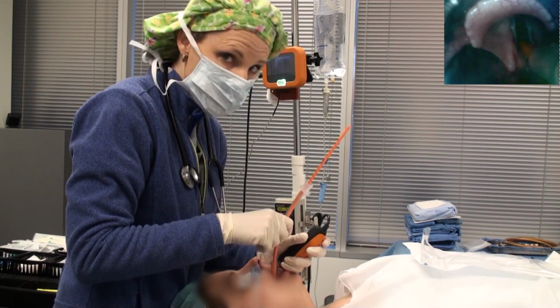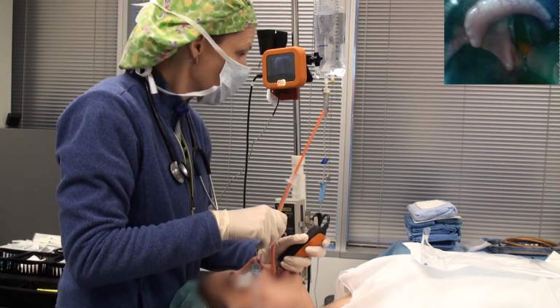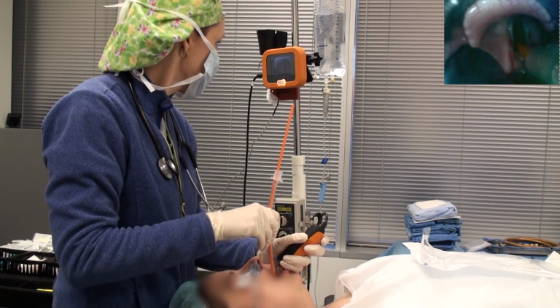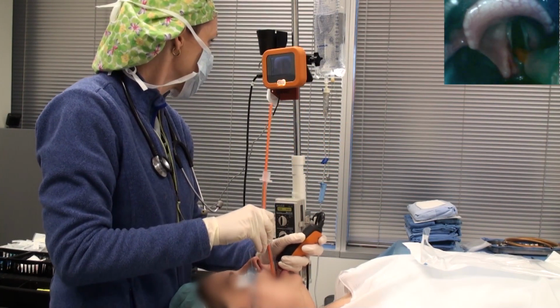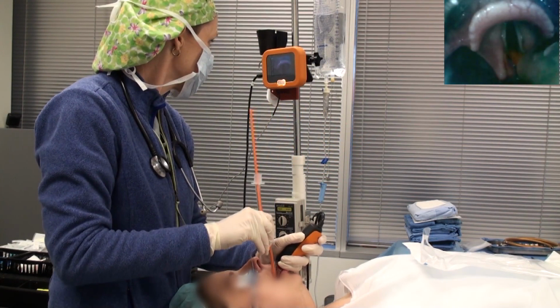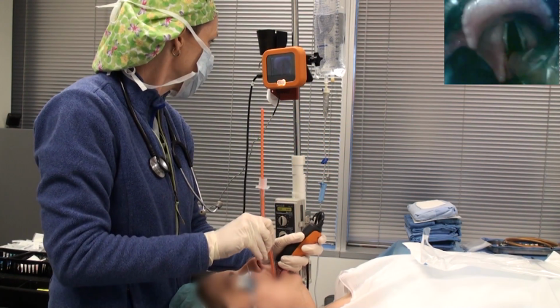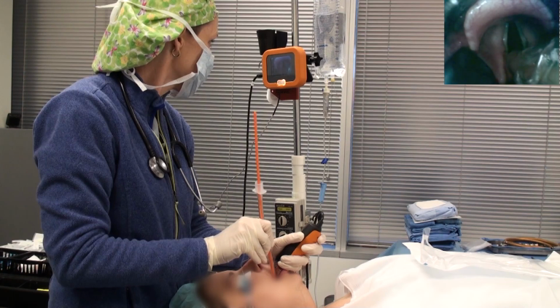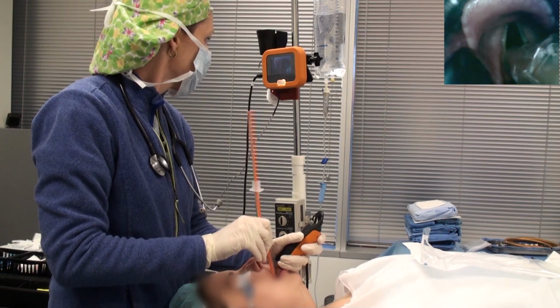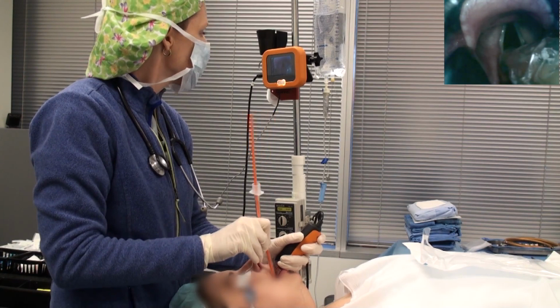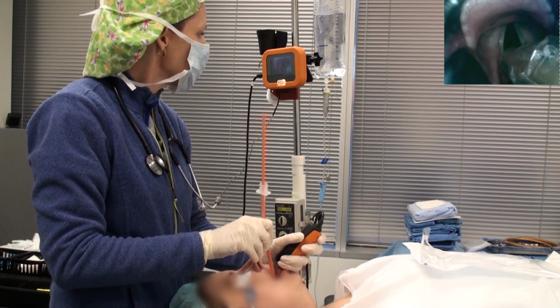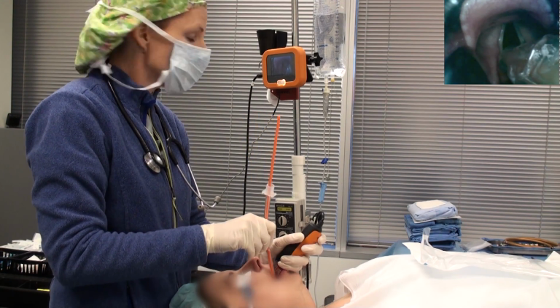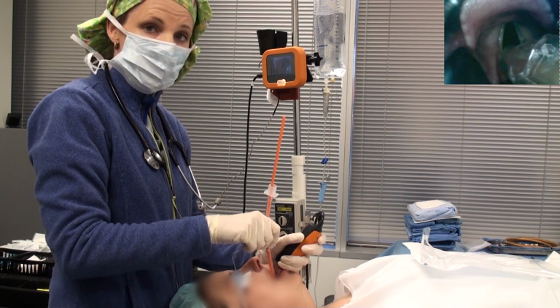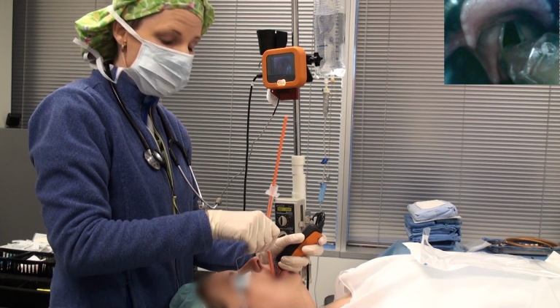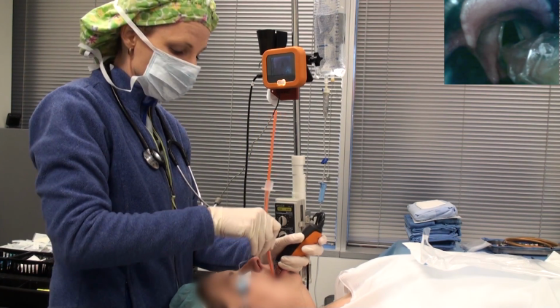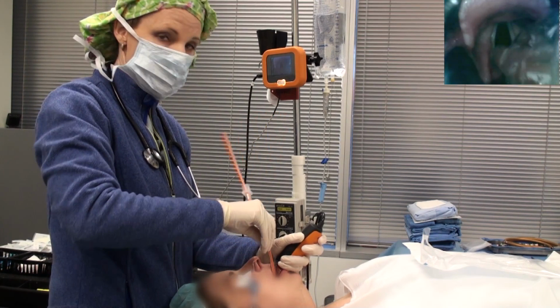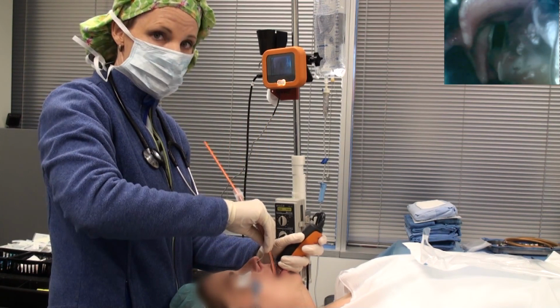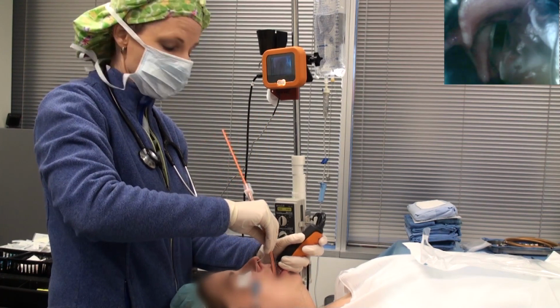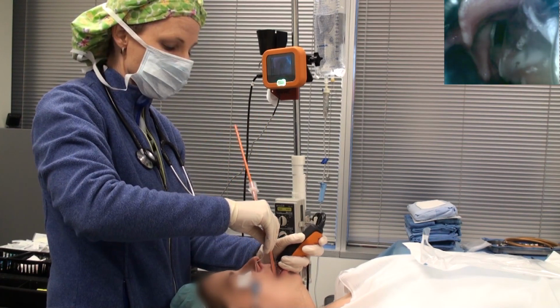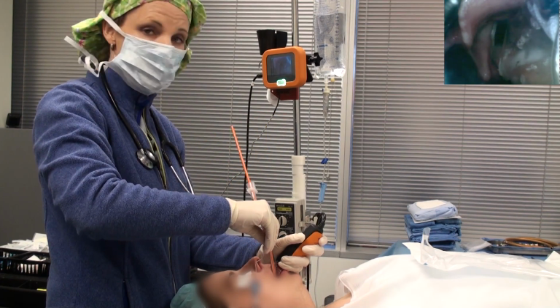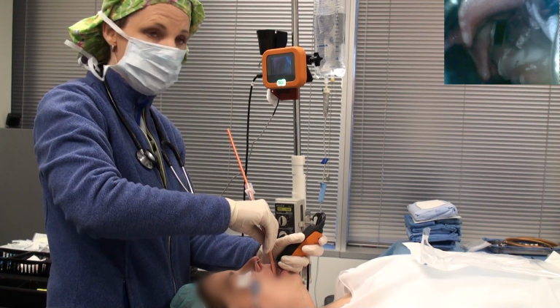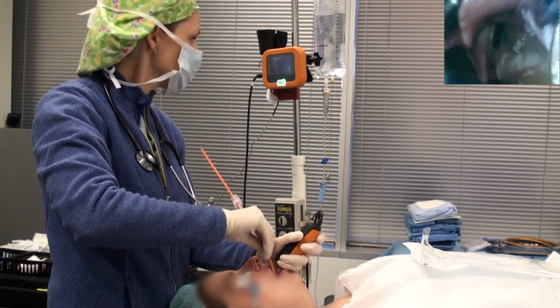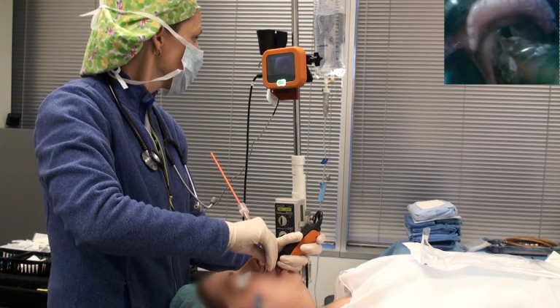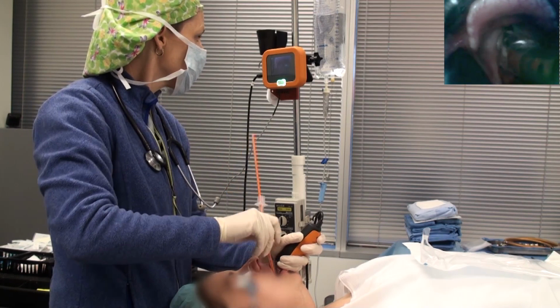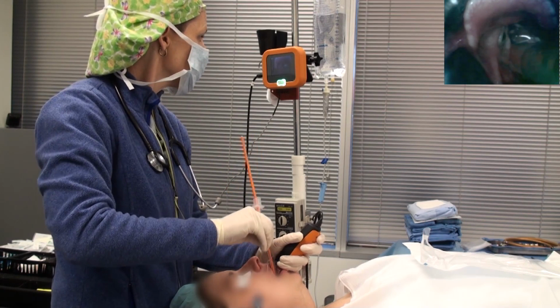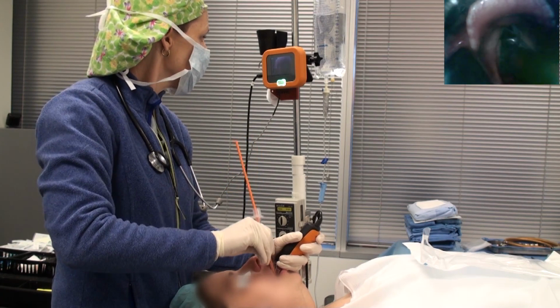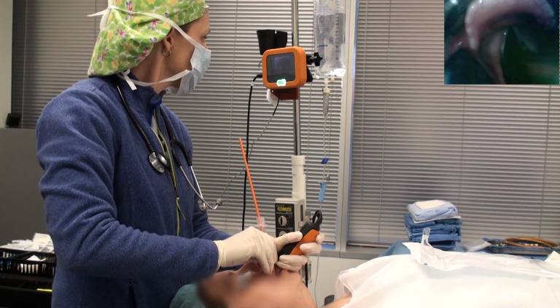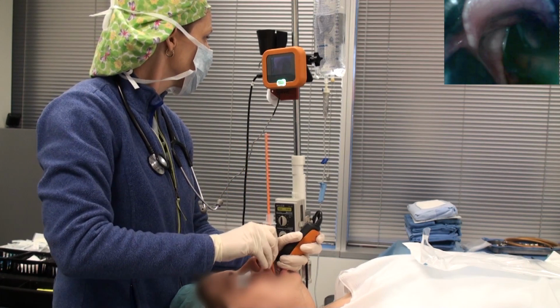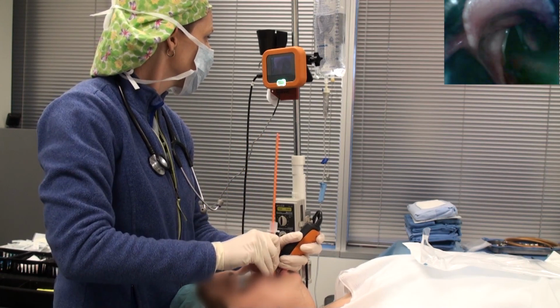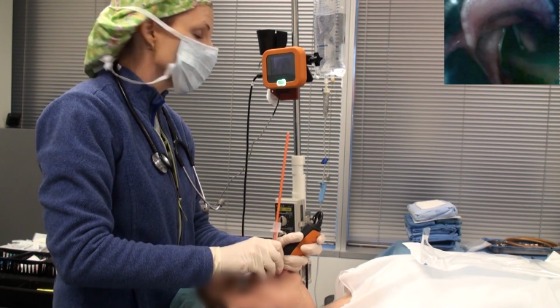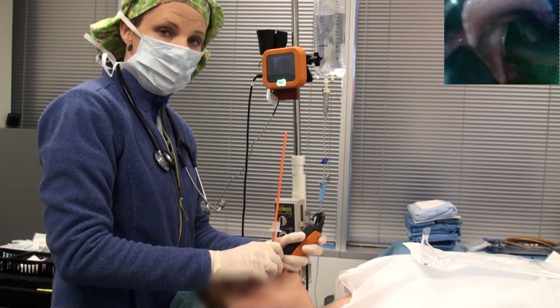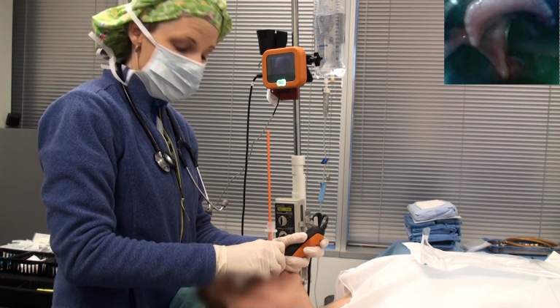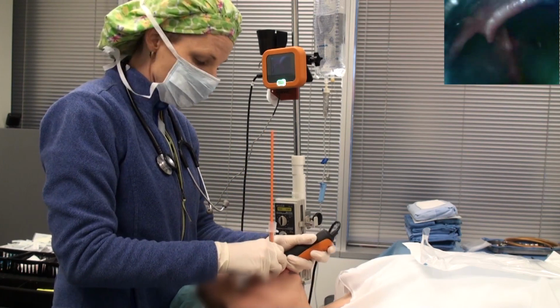I've got a little bit of KY to help assist in the sliding. If it were to hang up on an arytenoid, all you have to do is turn the tube a little bit counter-clockwise and continue to advance, and you're finished.